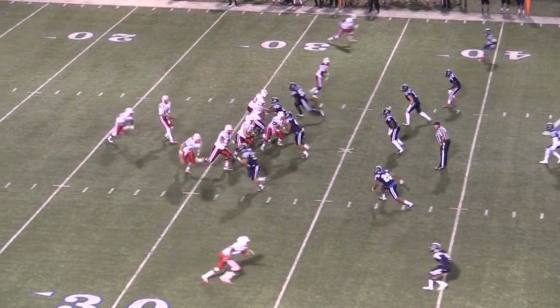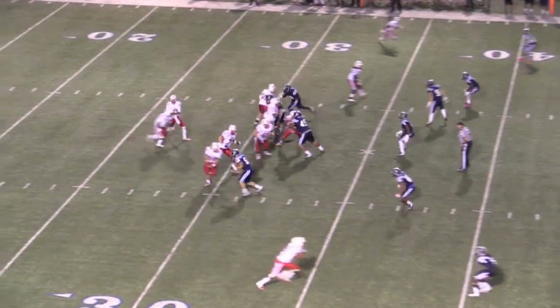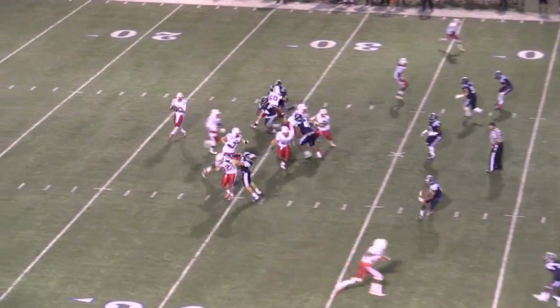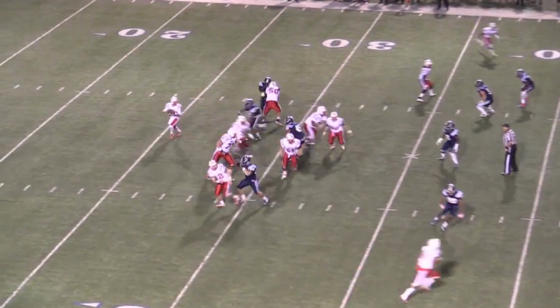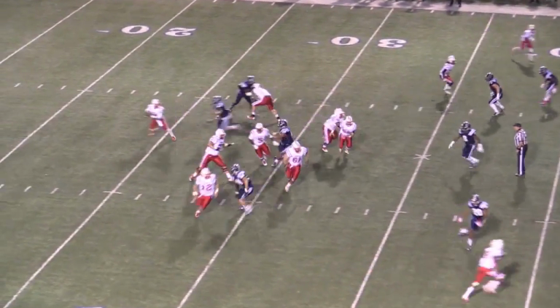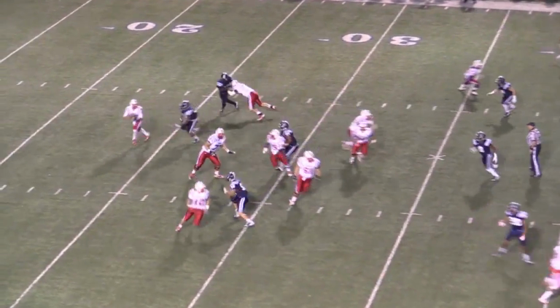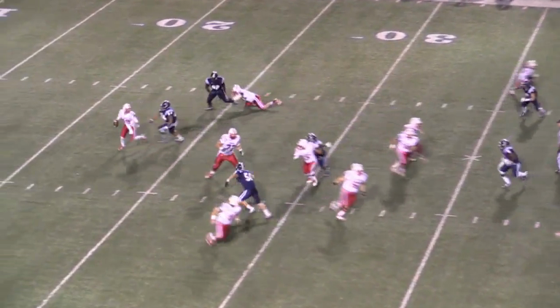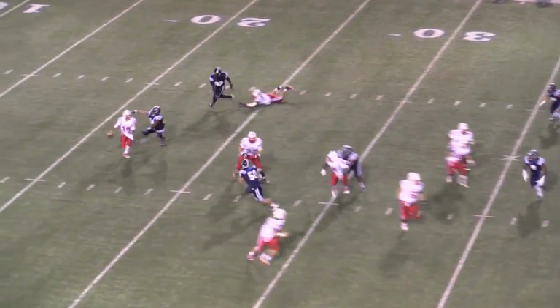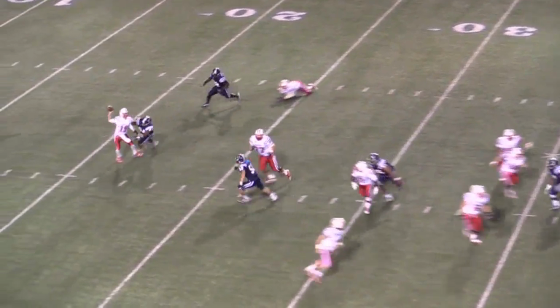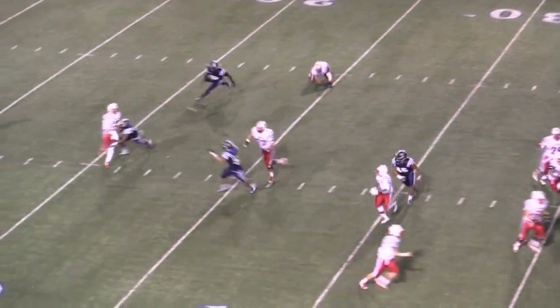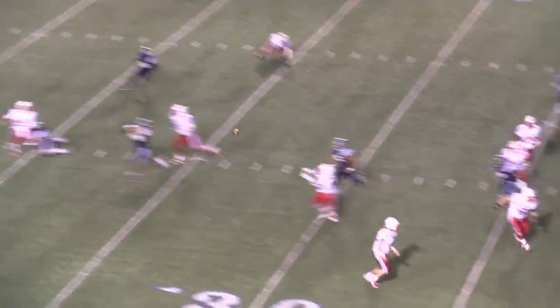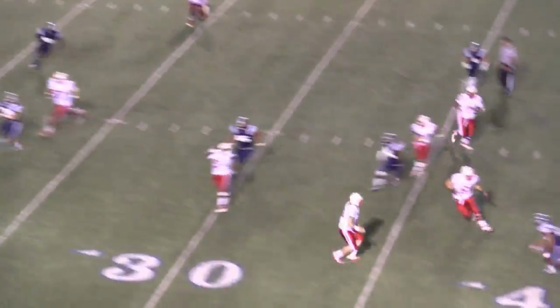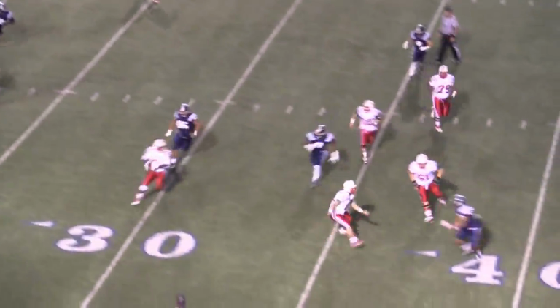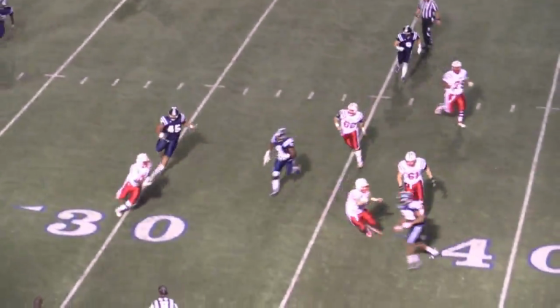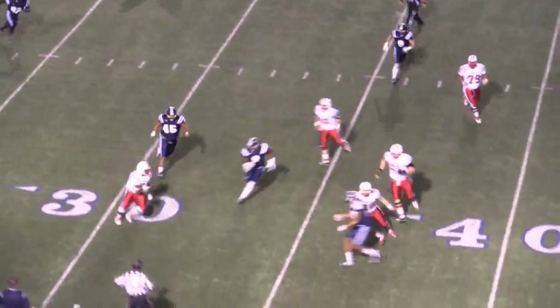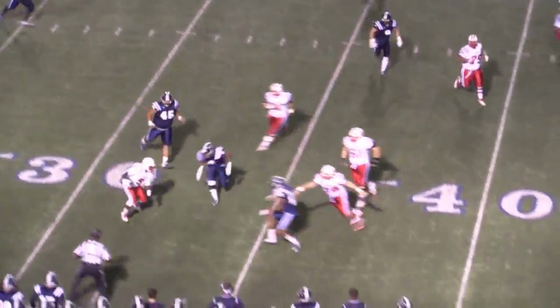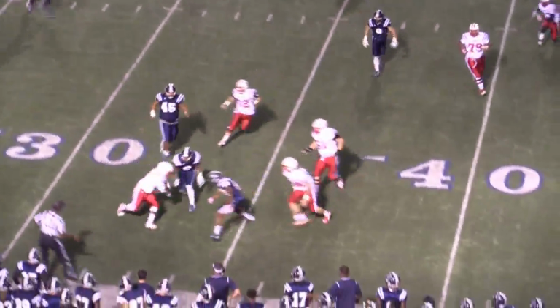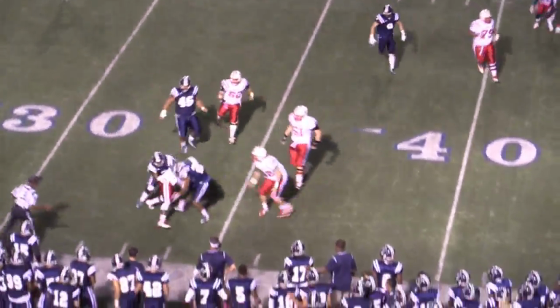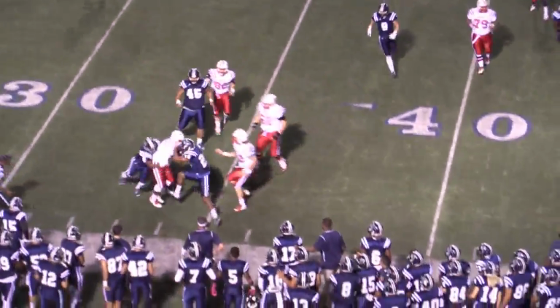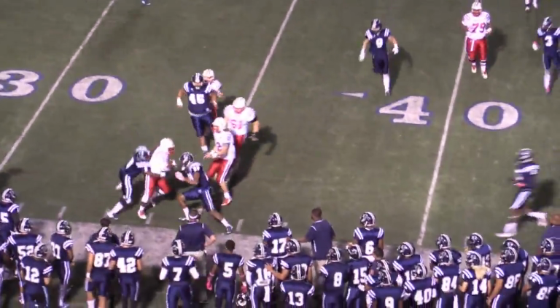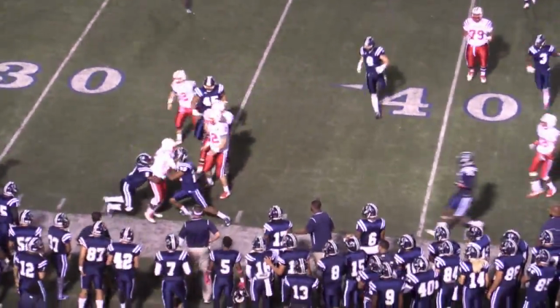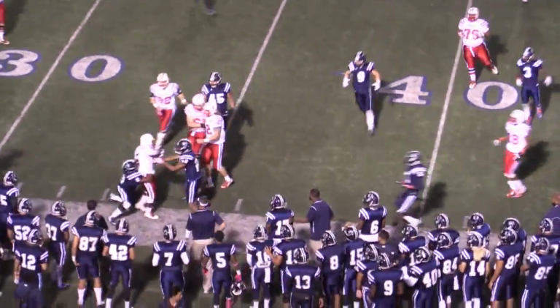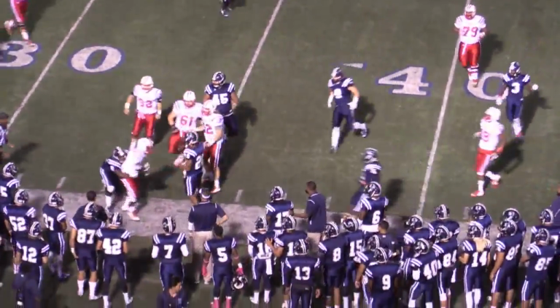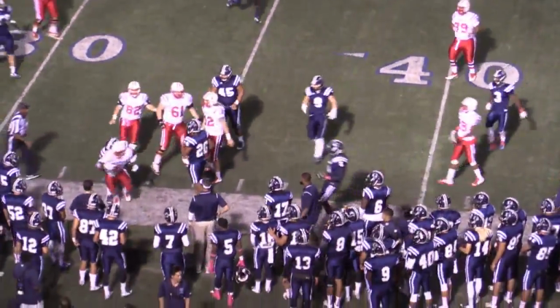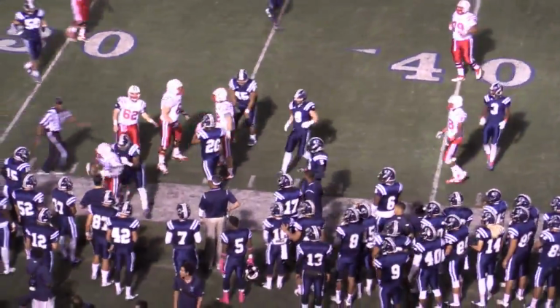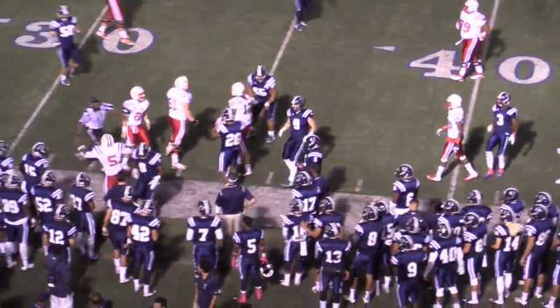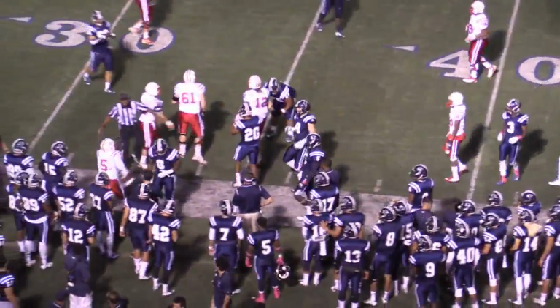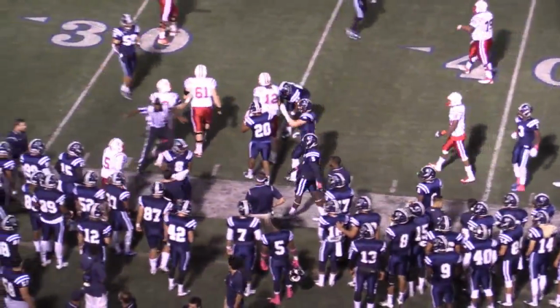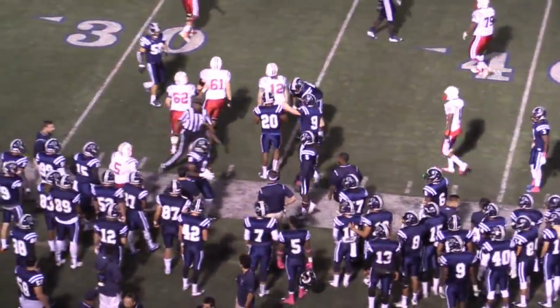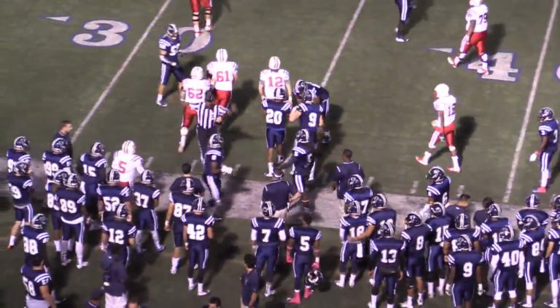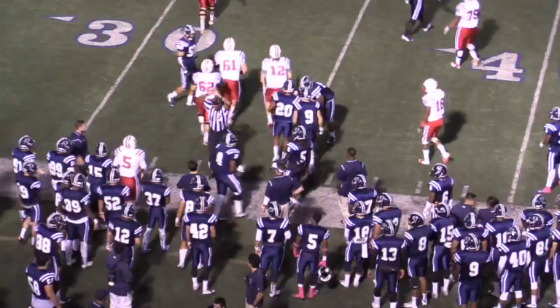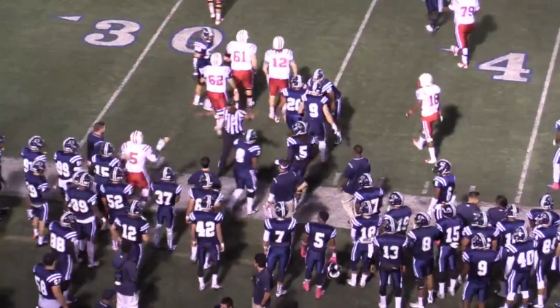He goes in motion right in front of Gallus, has to pick up a block for Gallus, and they throw it out here to Curtis McGregor. McGregor with a one-handed stab makes a really nice catch.